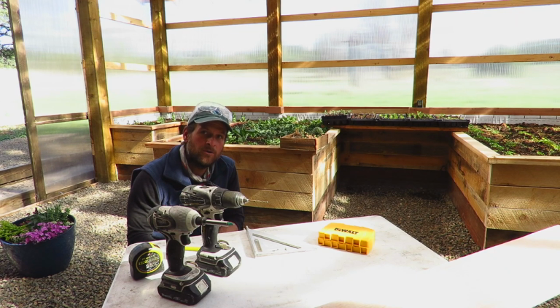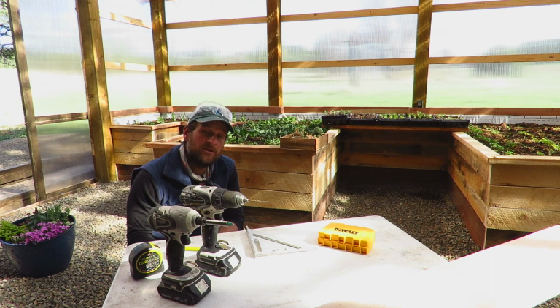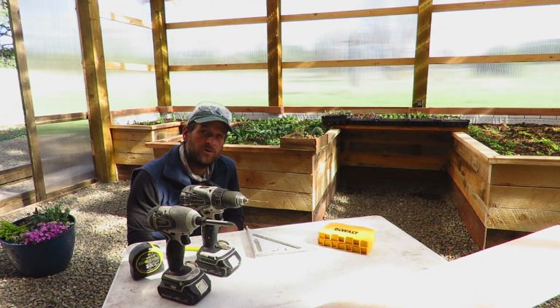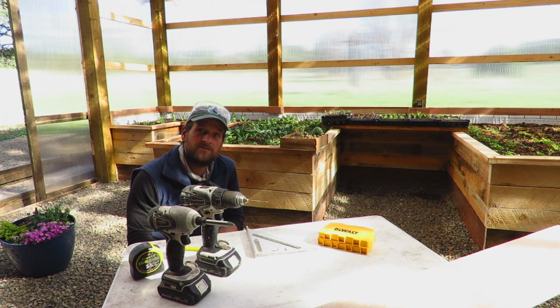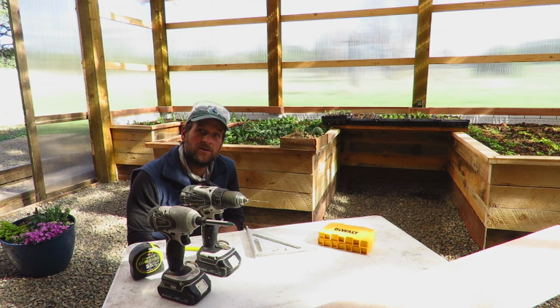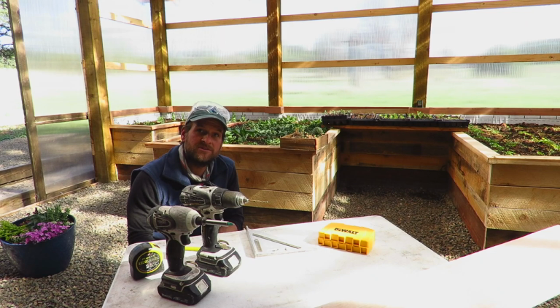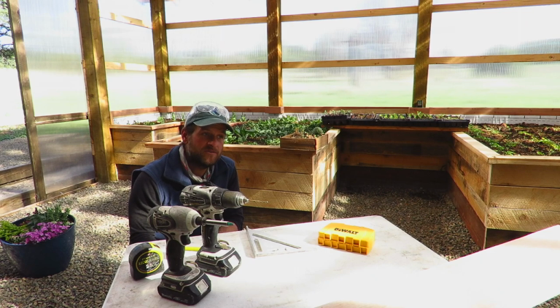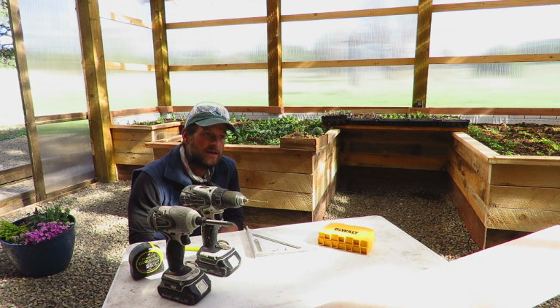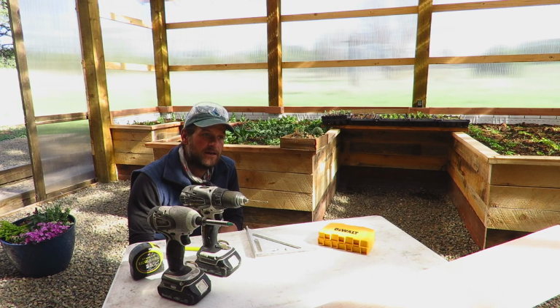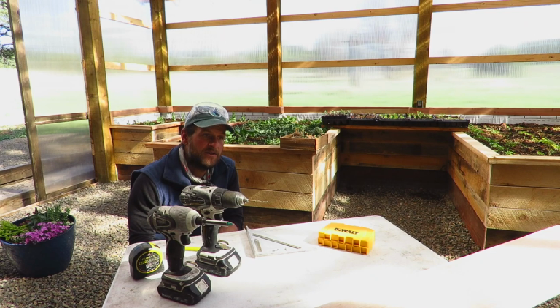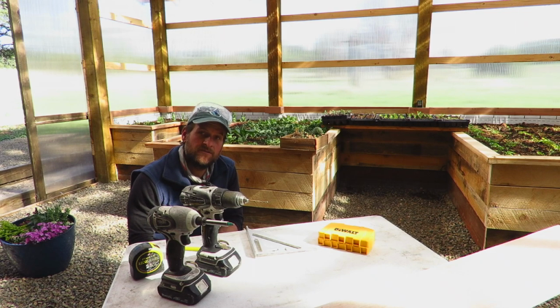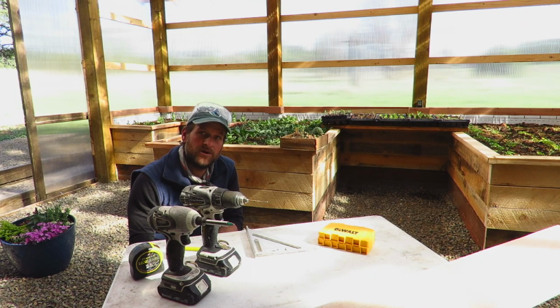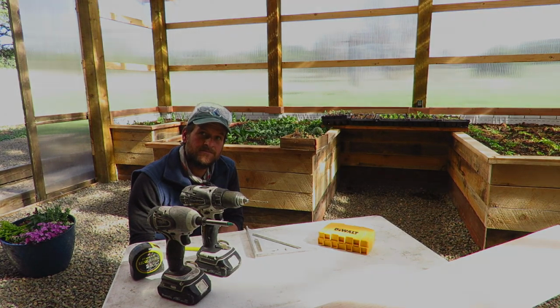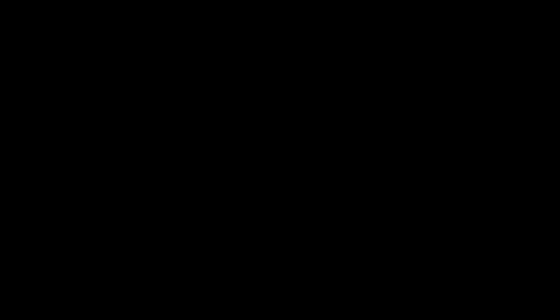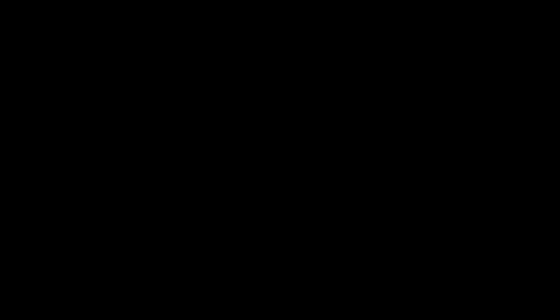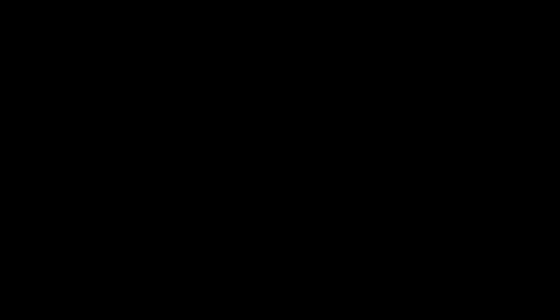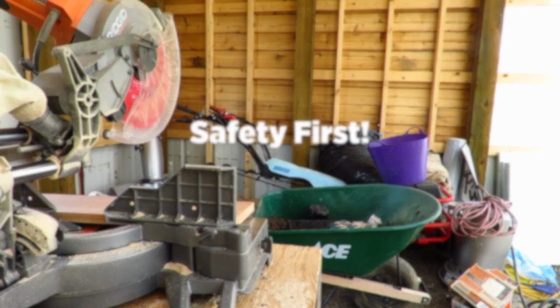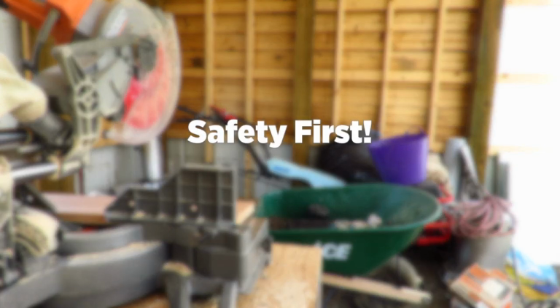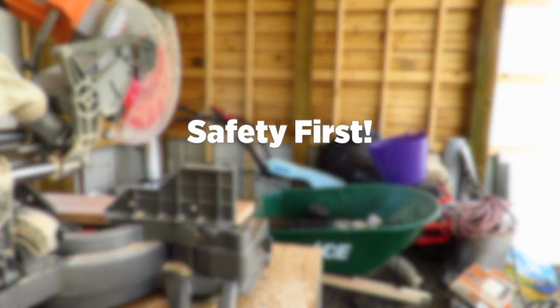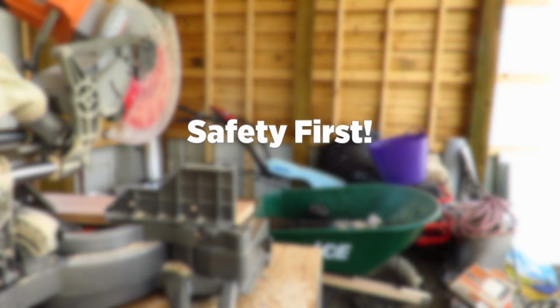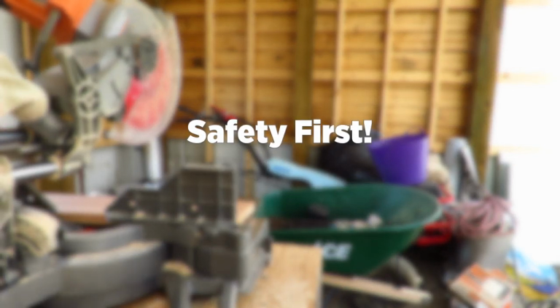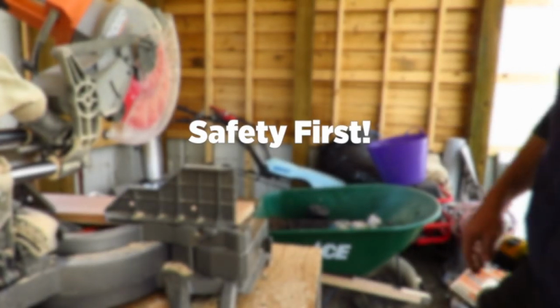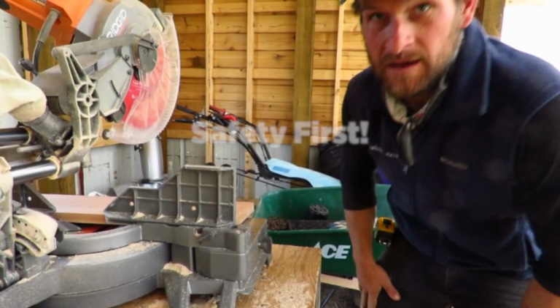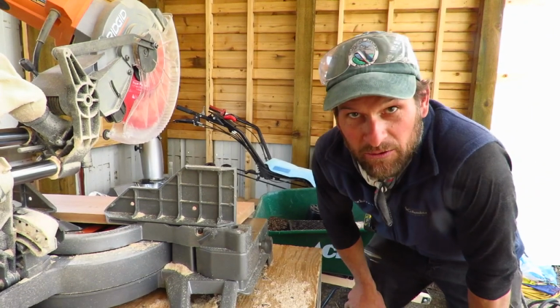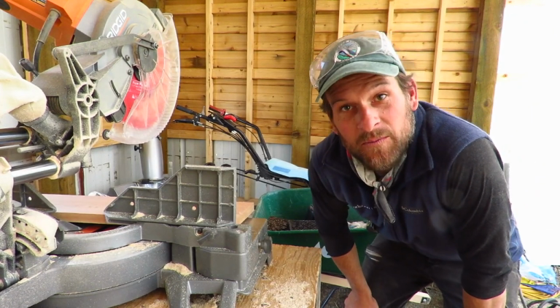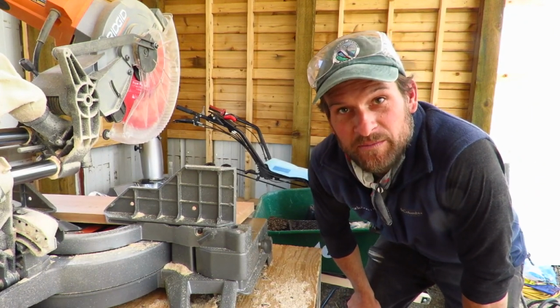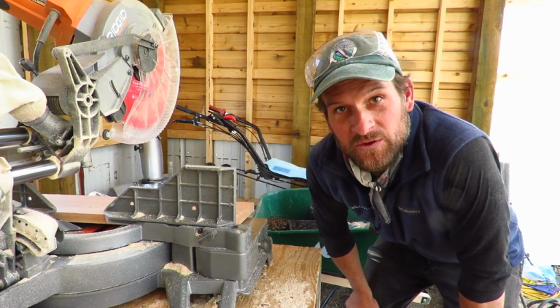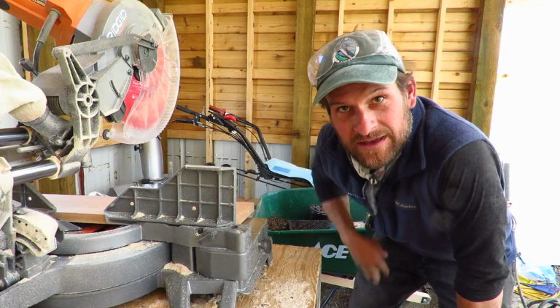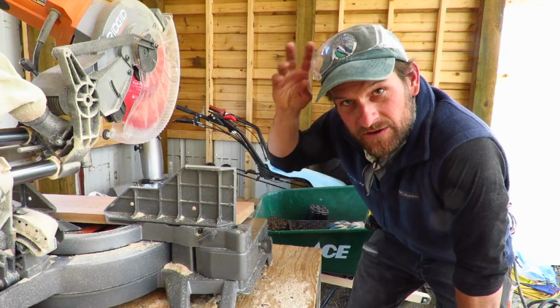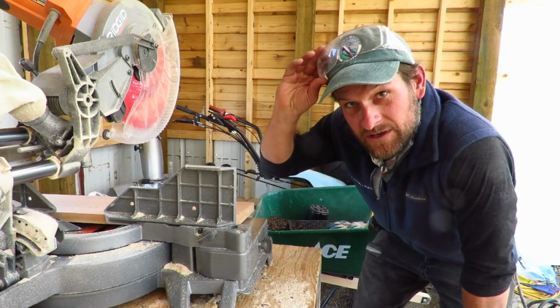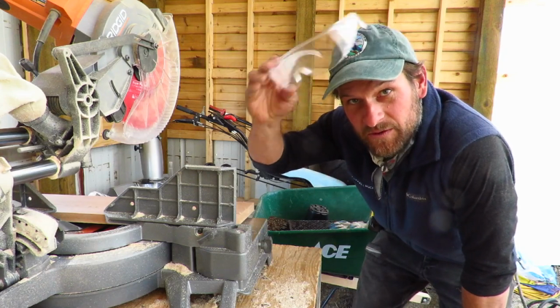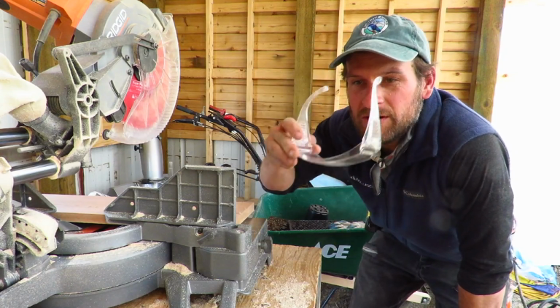I'm going to show you what this looks like over a couple of steps, and then I'll show you the finished product. Now remember, when using power tools, safety first — cover up those eyes.